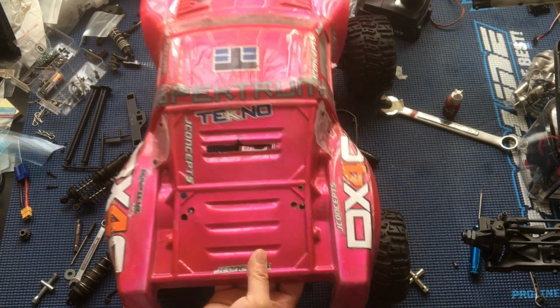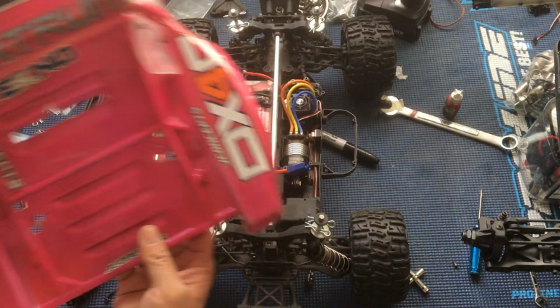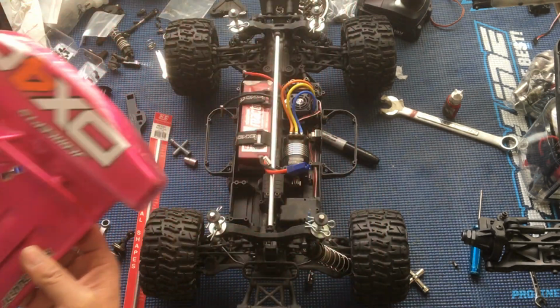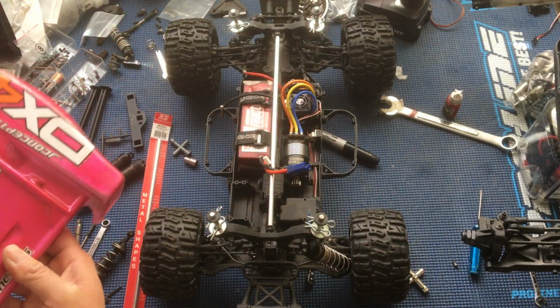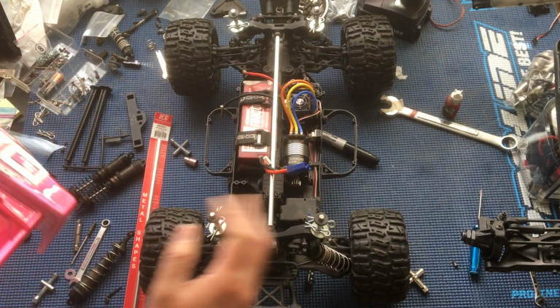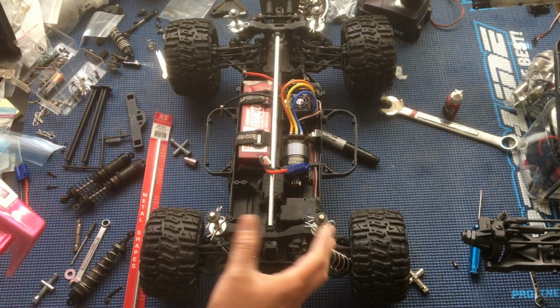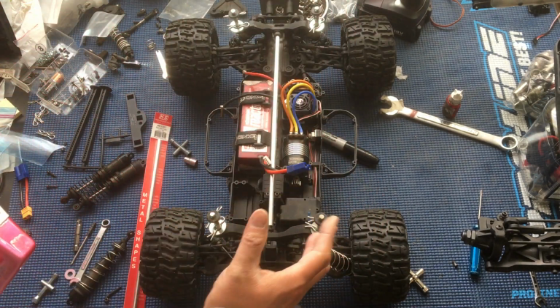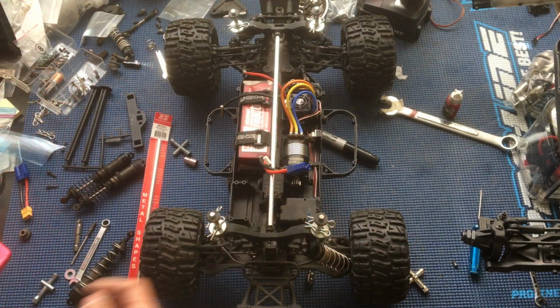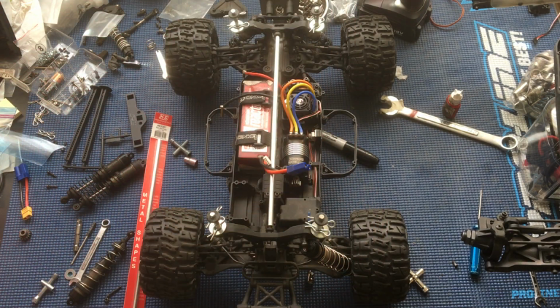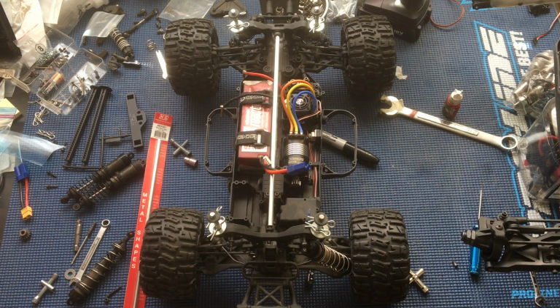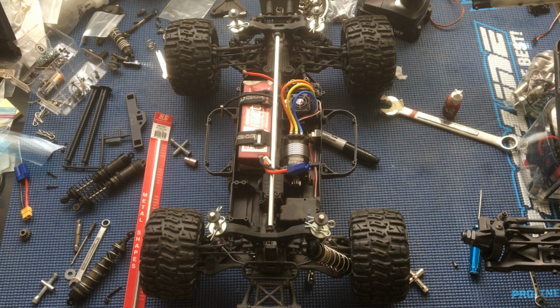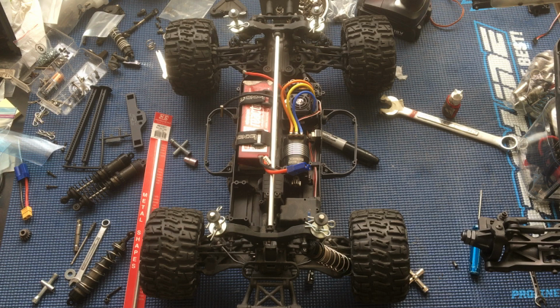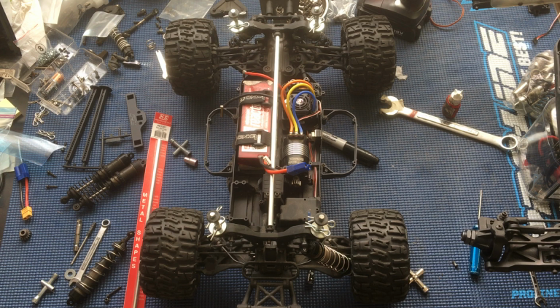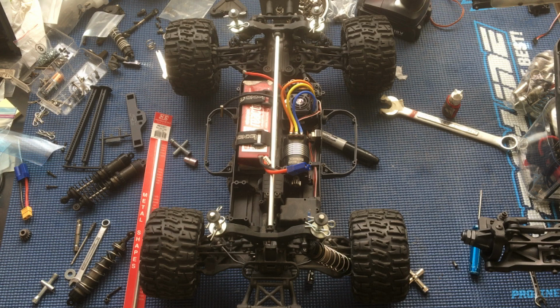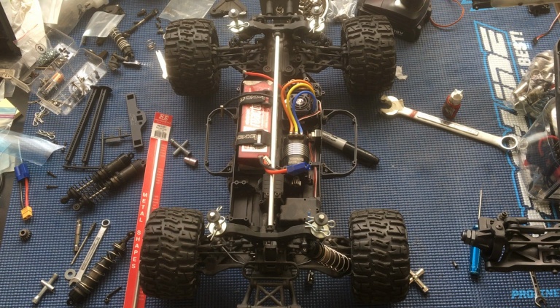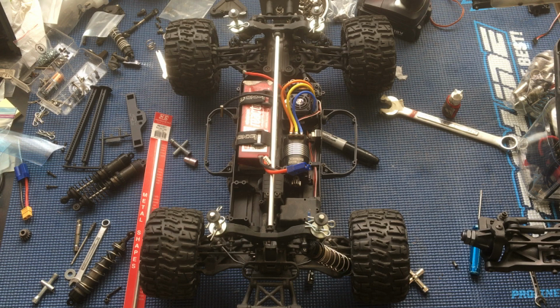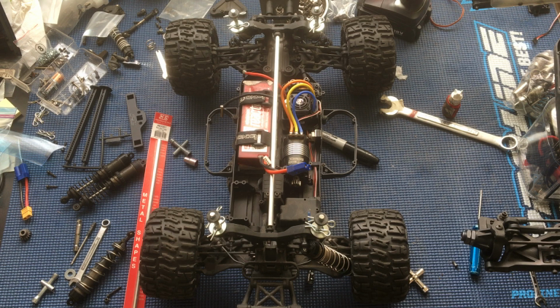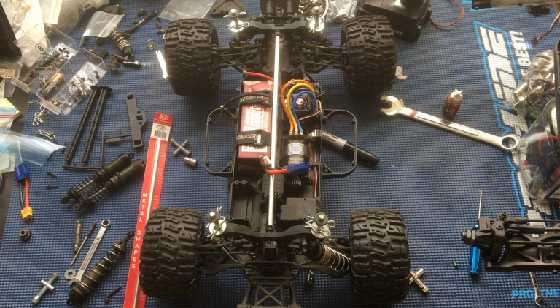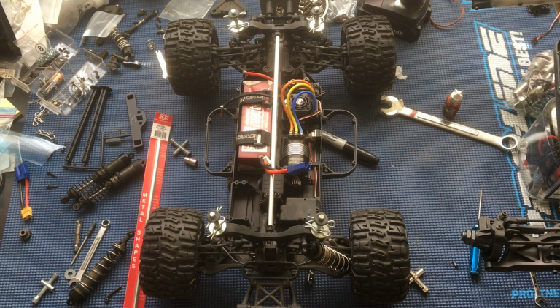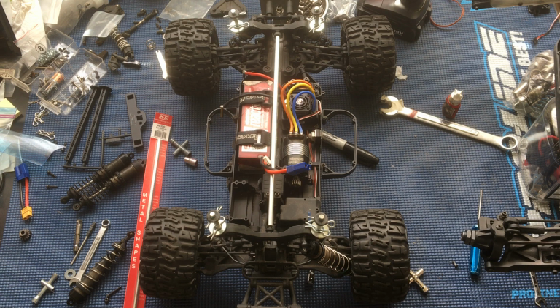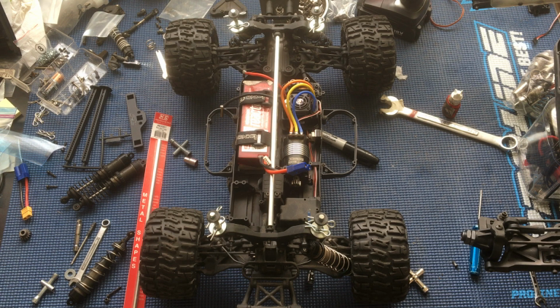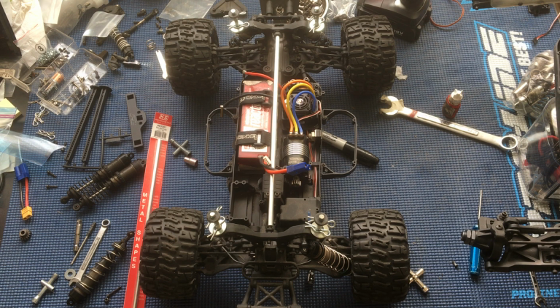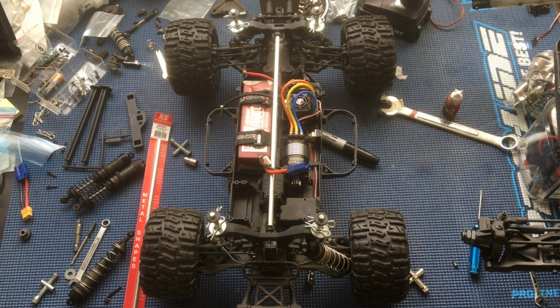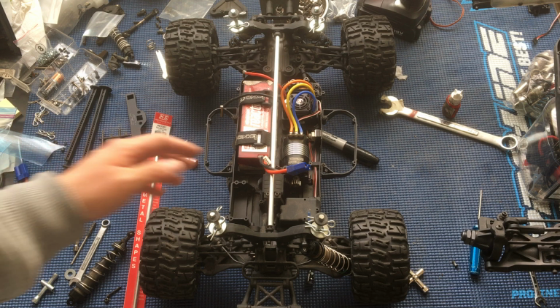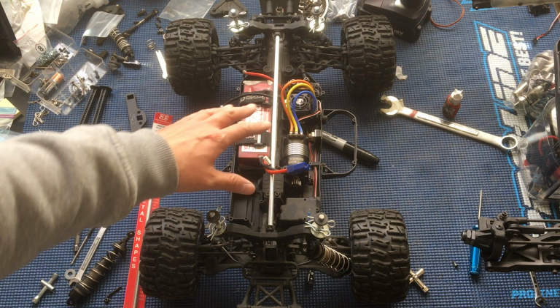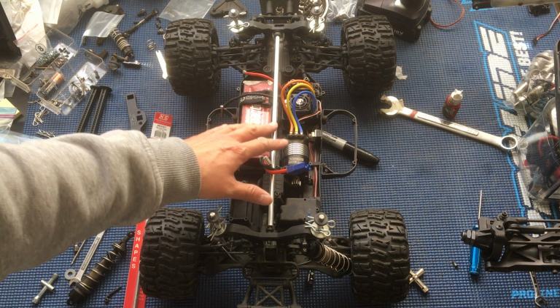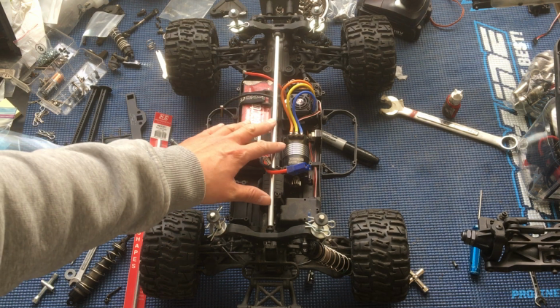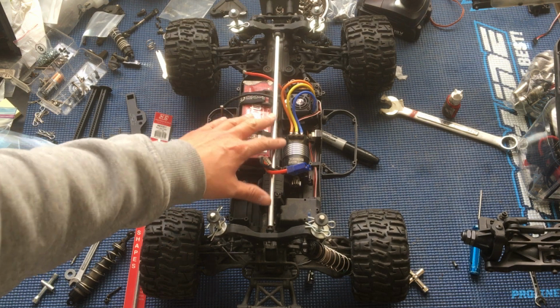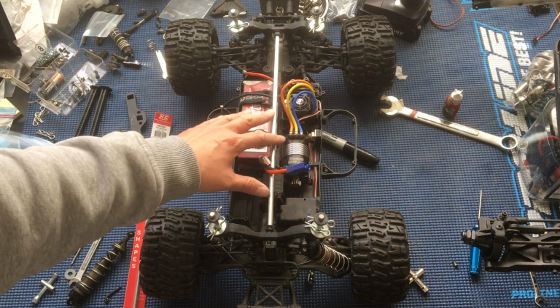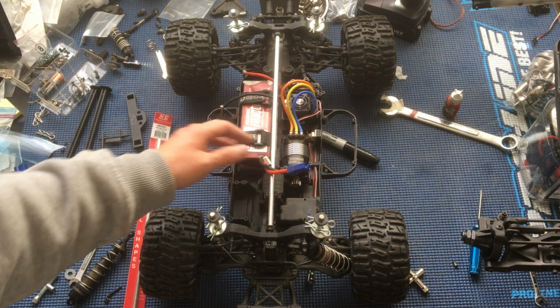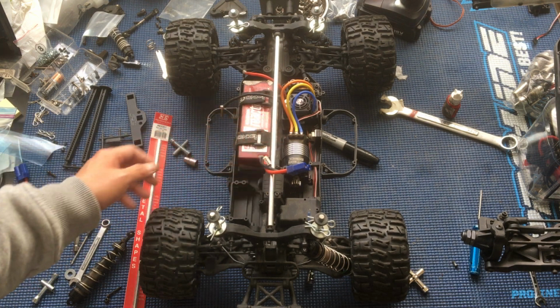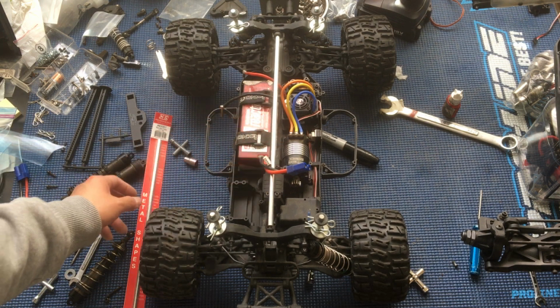We also have the shock set on full height. What we wanted to cover today was the chassis brace that we have in the works here.